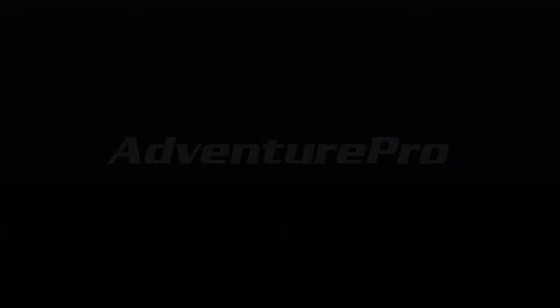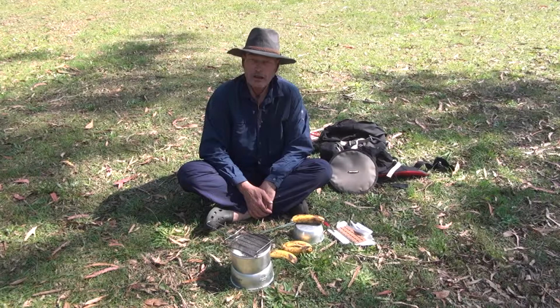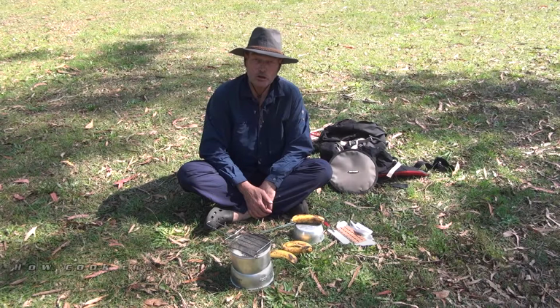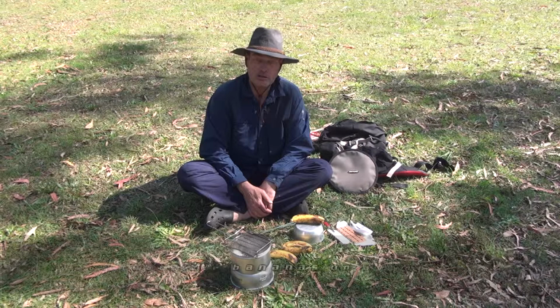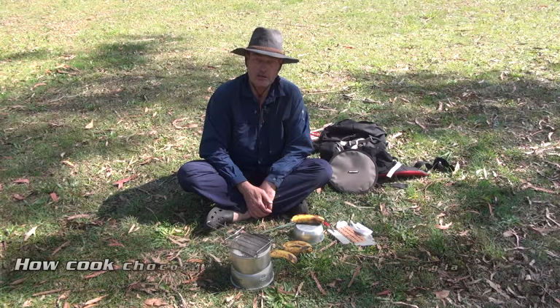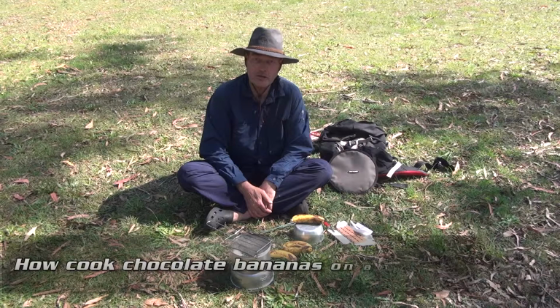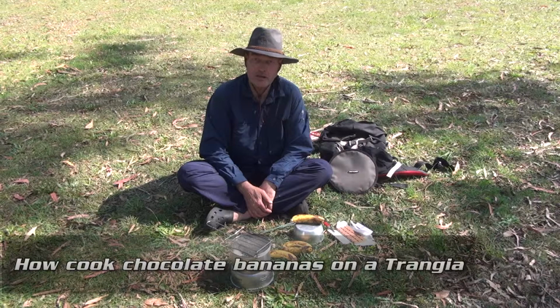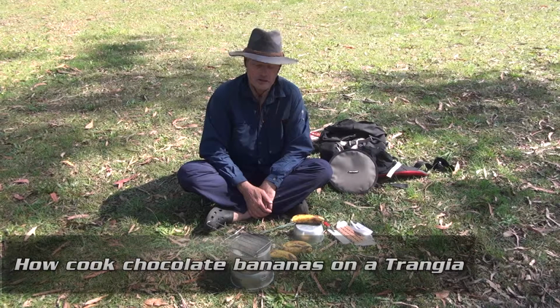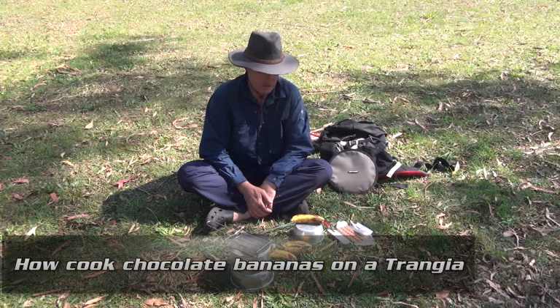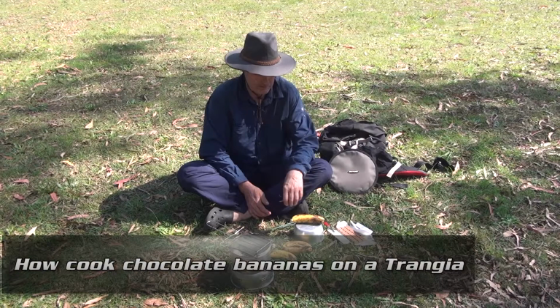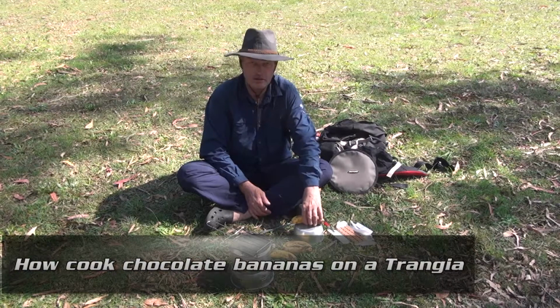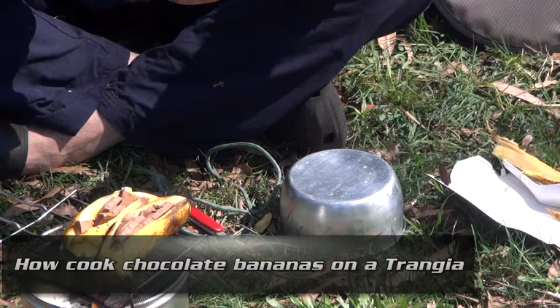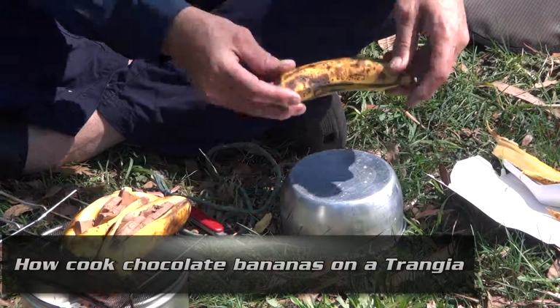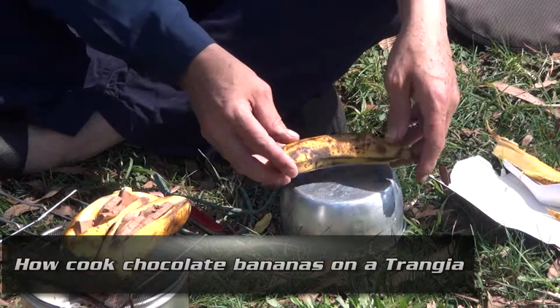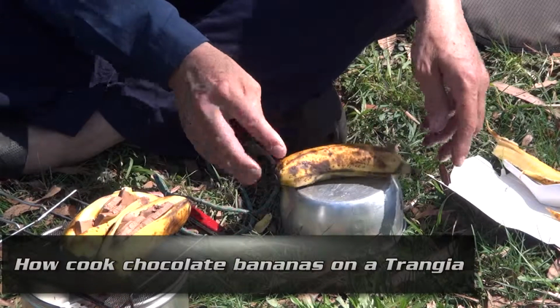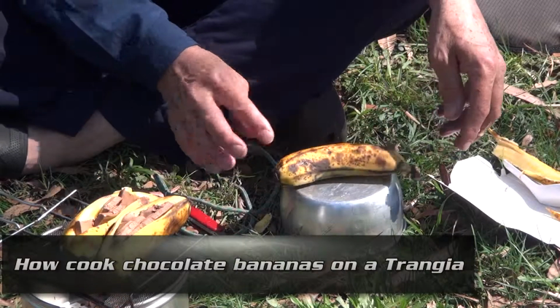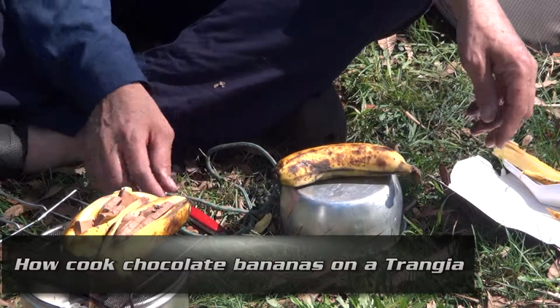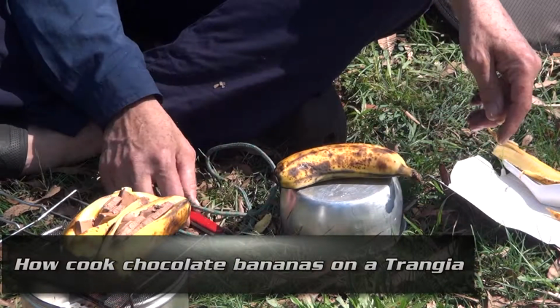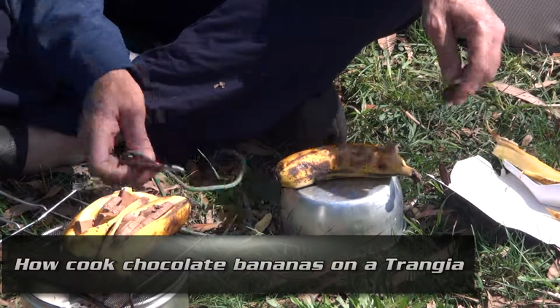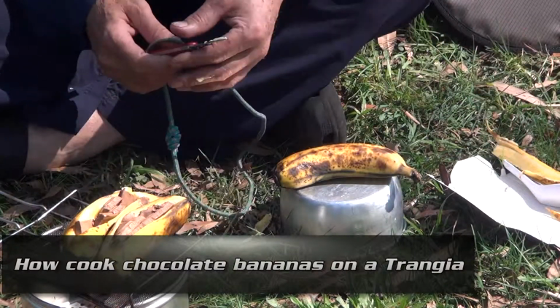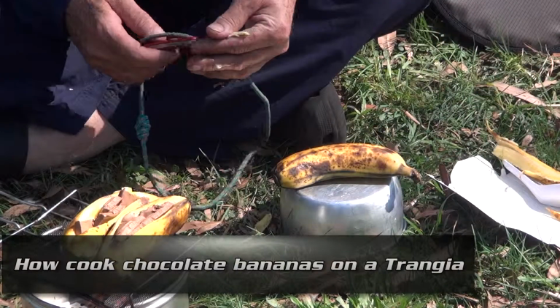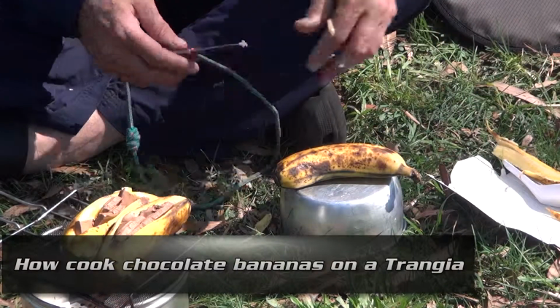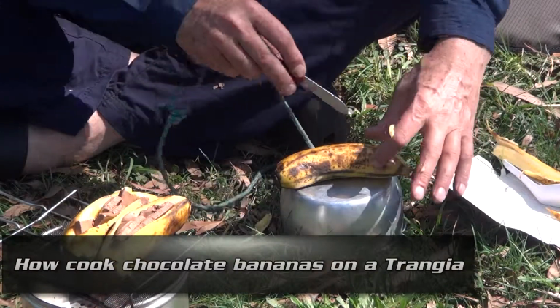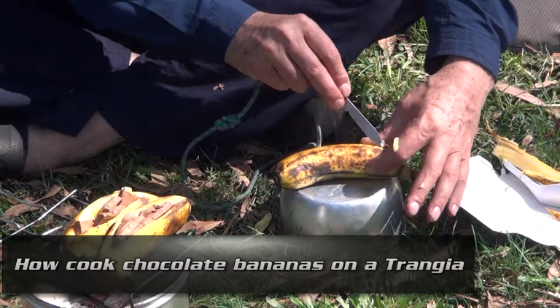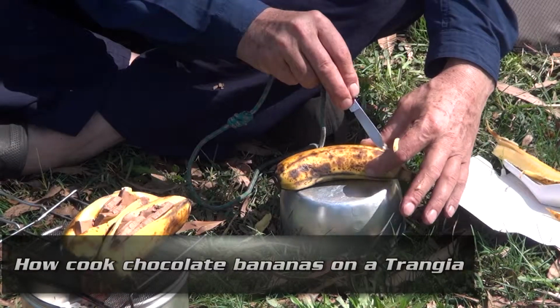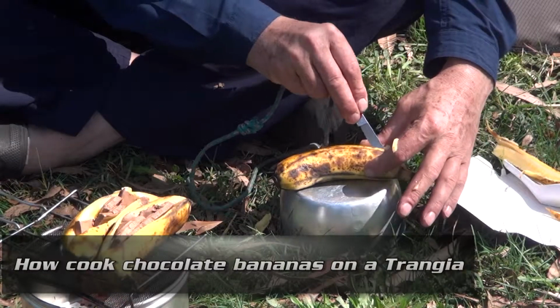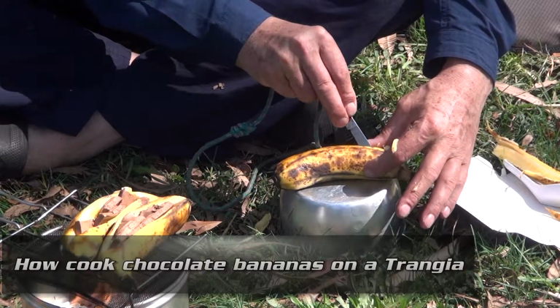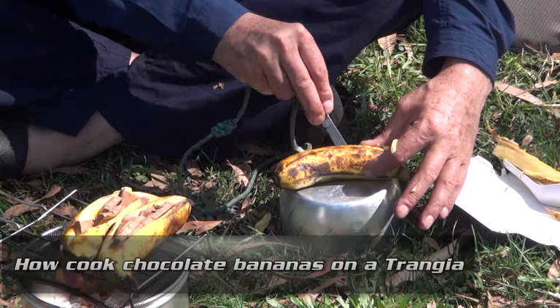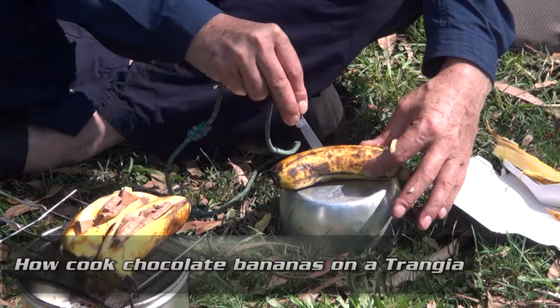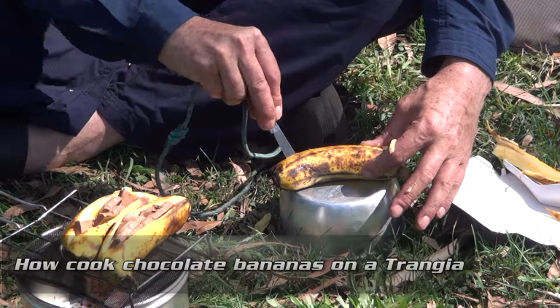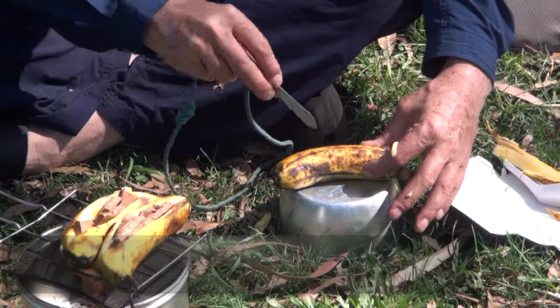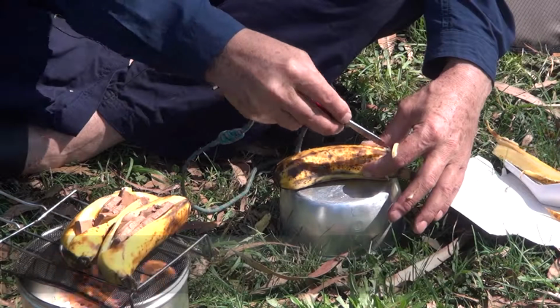How to cook chocolate bananas on your Trangia stove. Get your banana, make sure it sits nice and flat. Cut yourself out a wedge out of the middle.